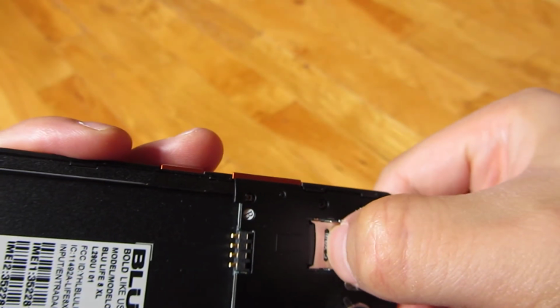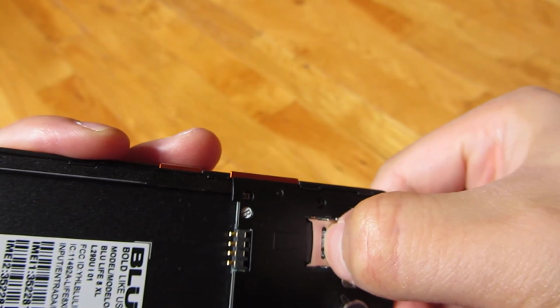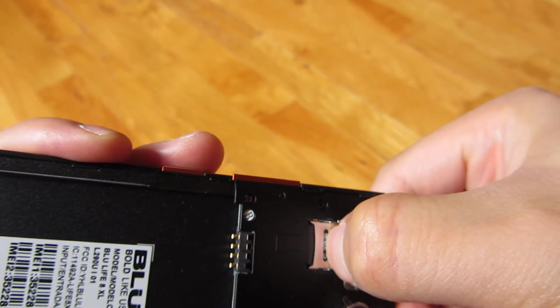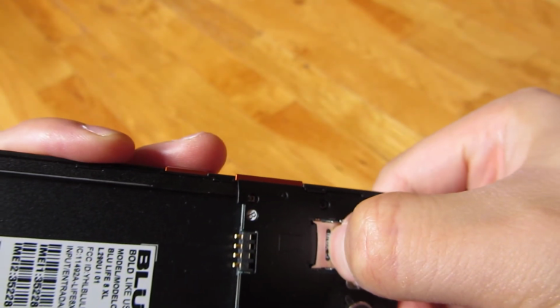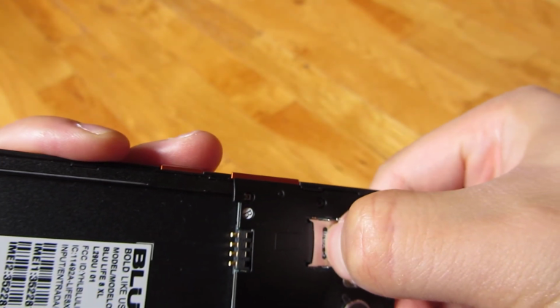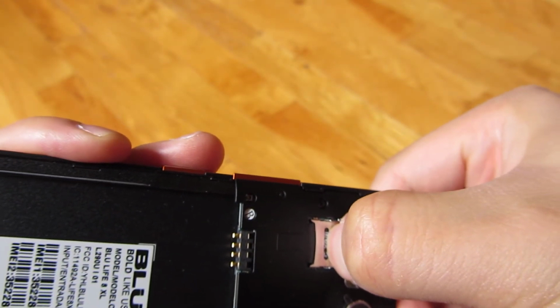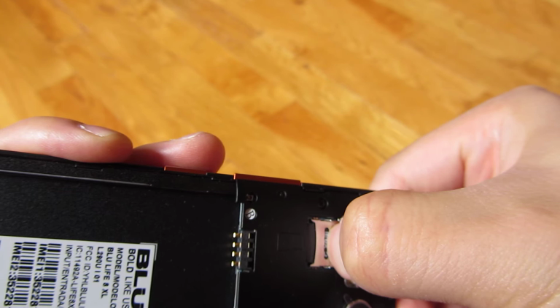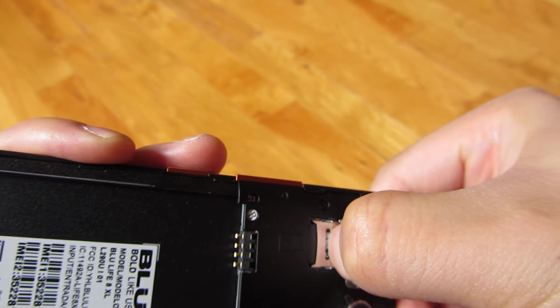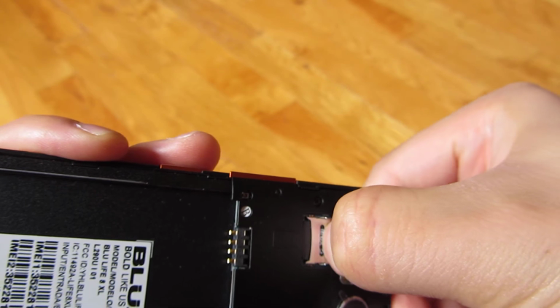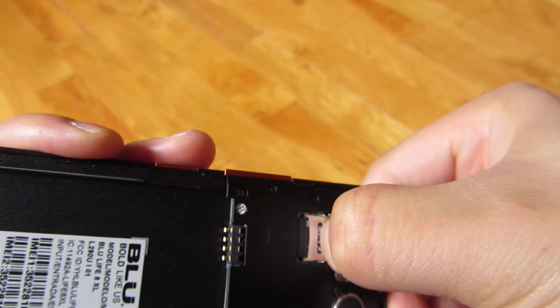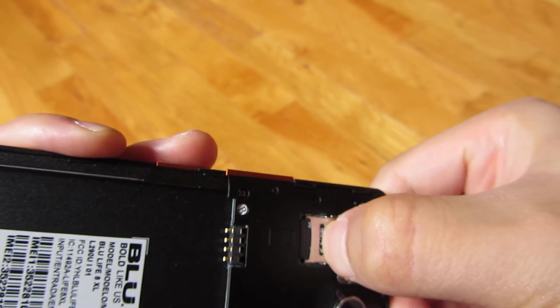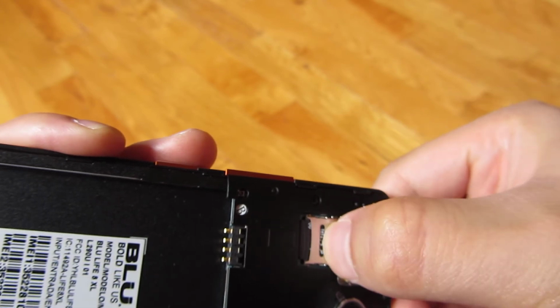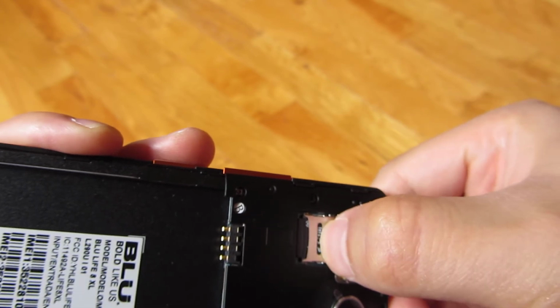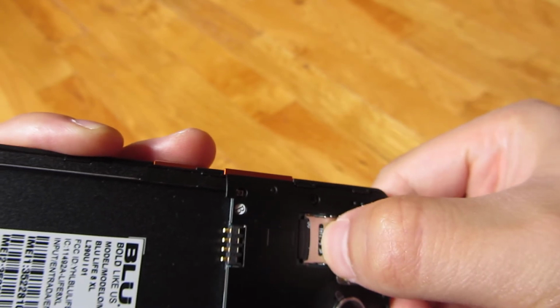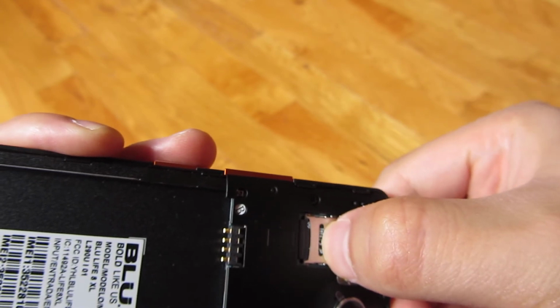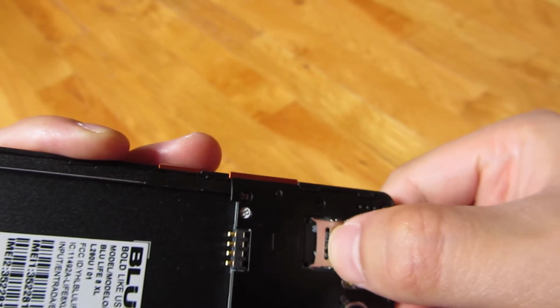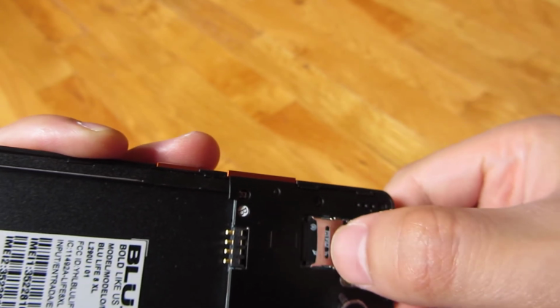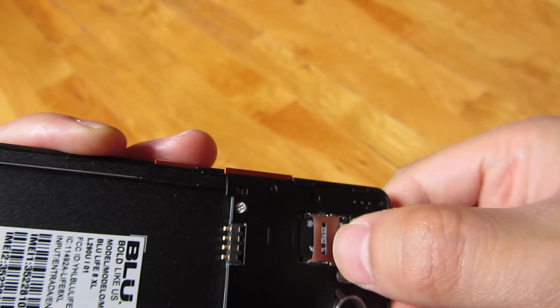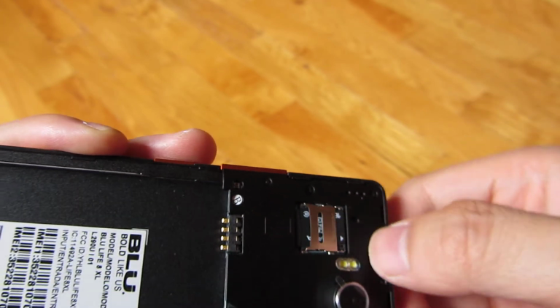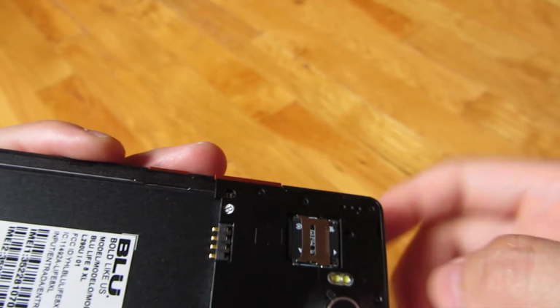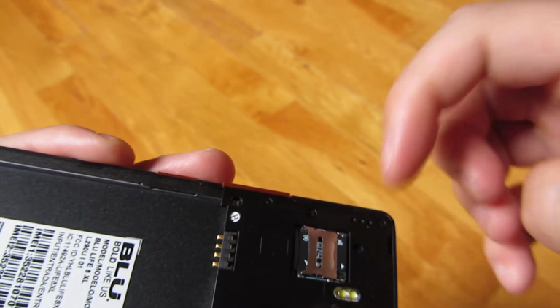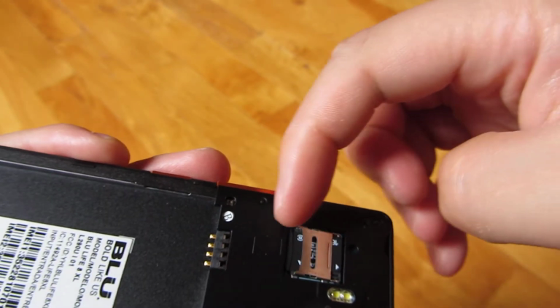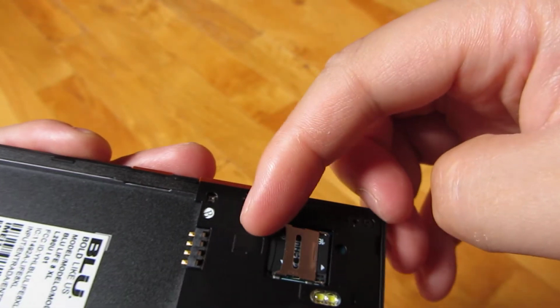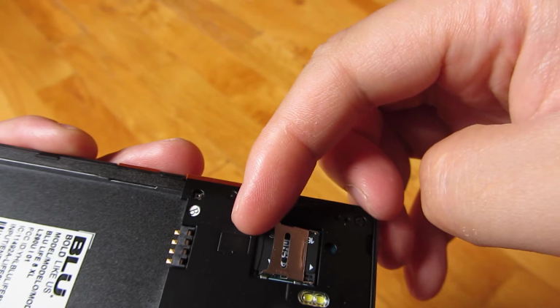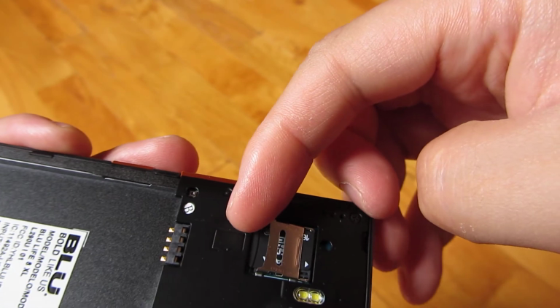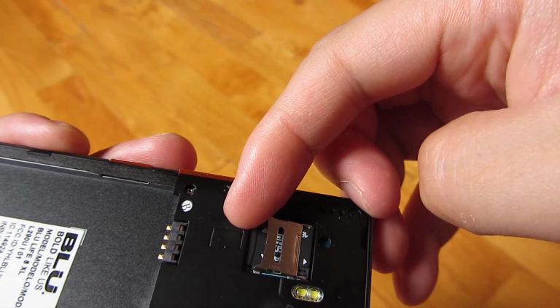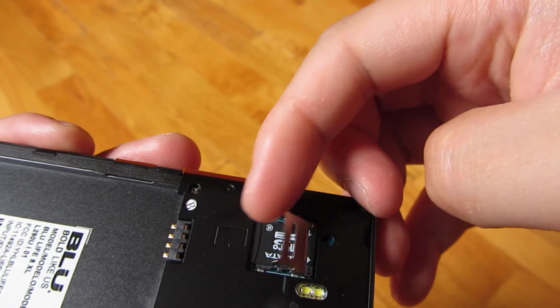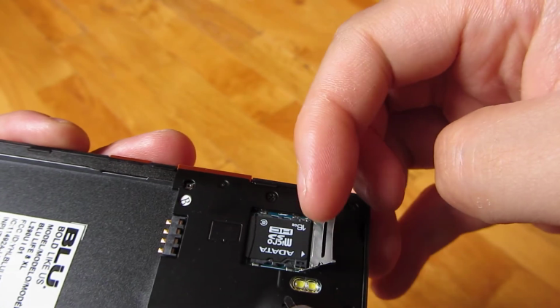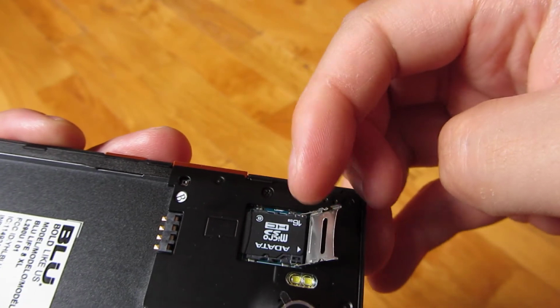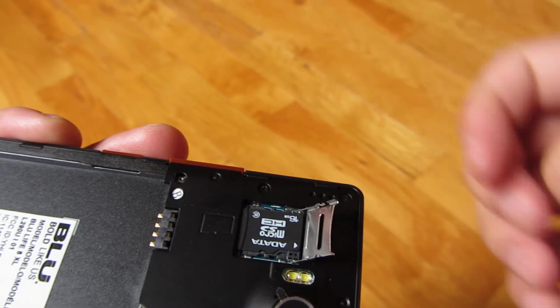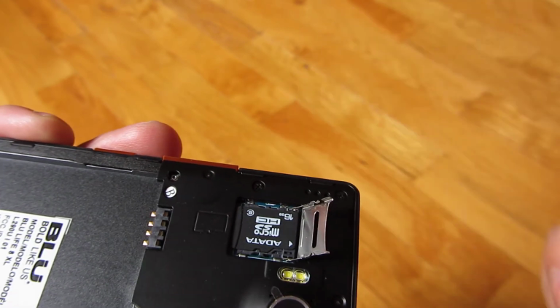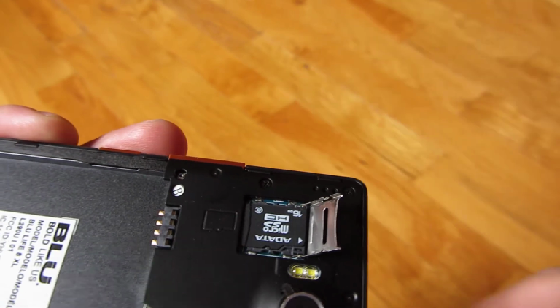I'm pushing up towards the phone and you hear that click and it loosens up, and it opens up like that.